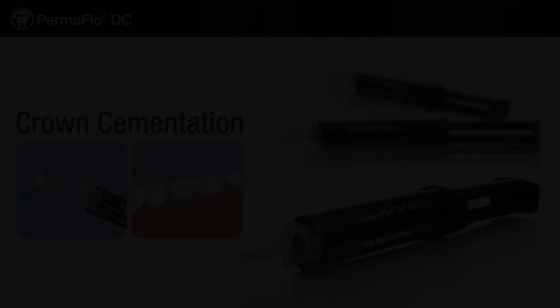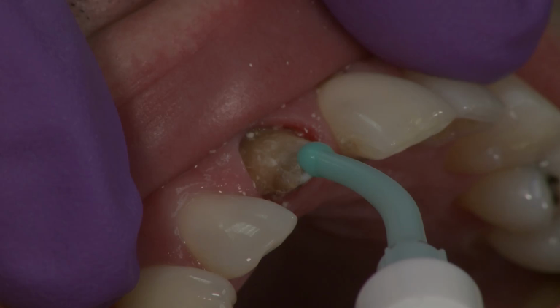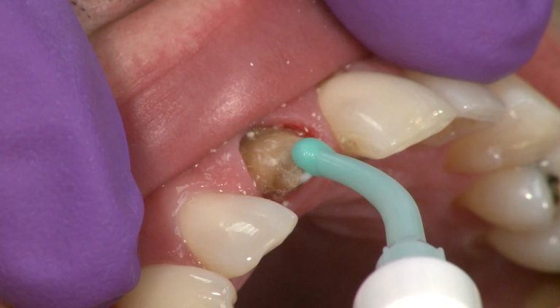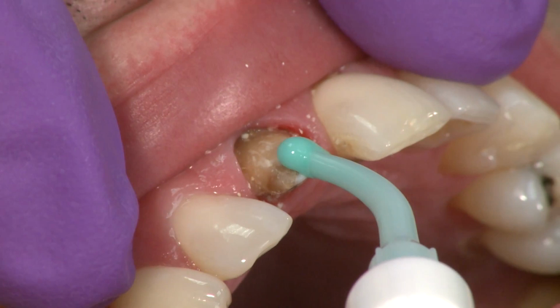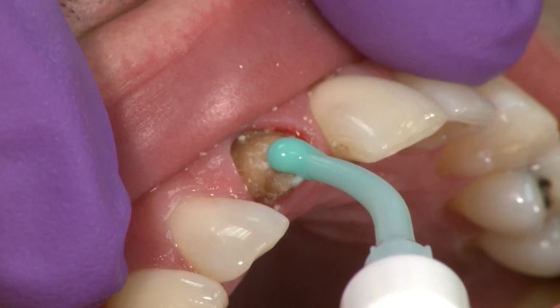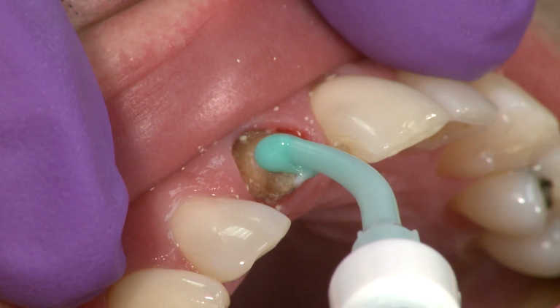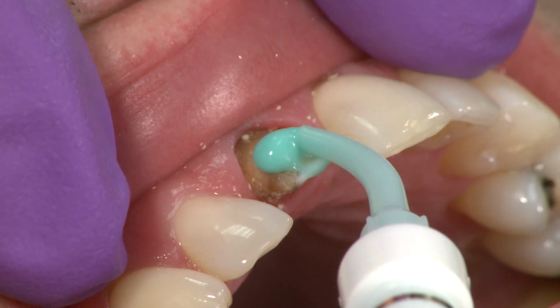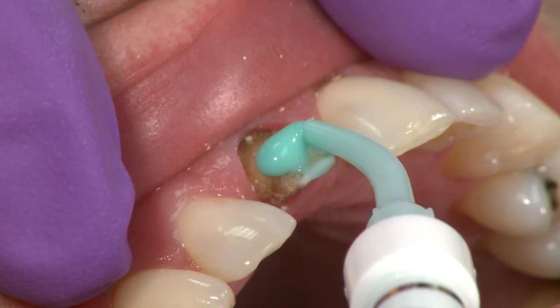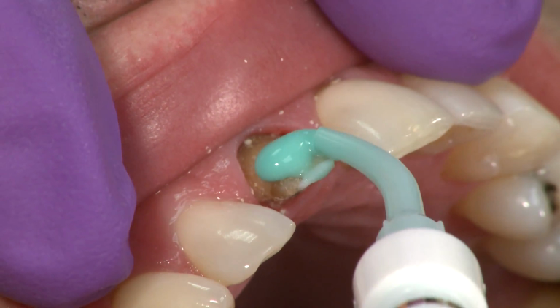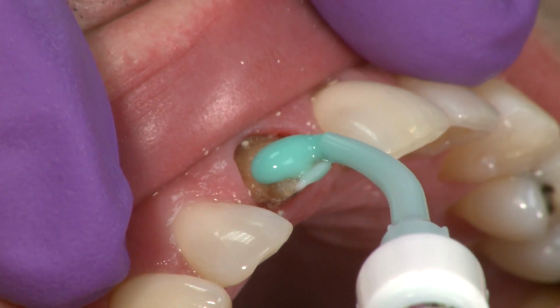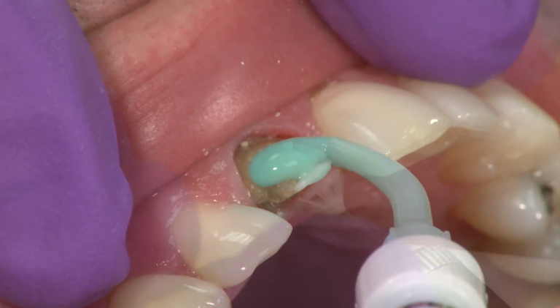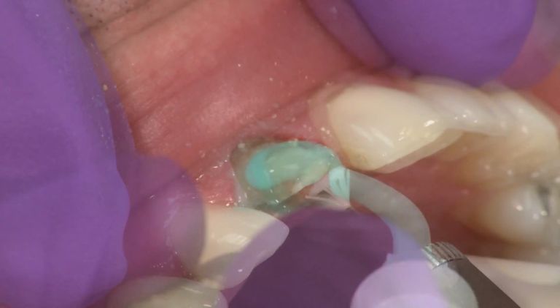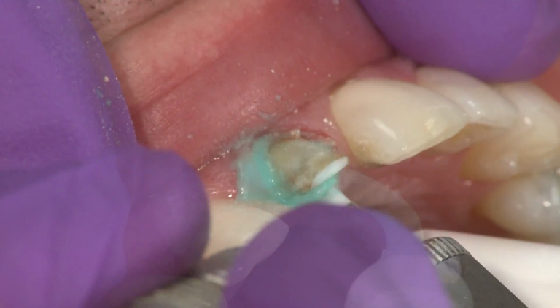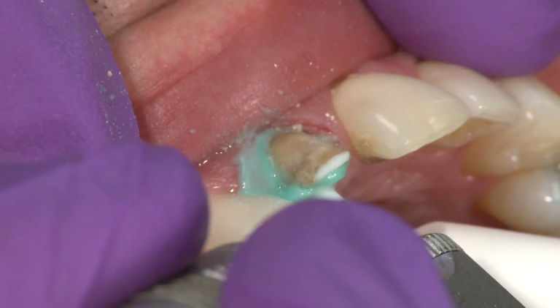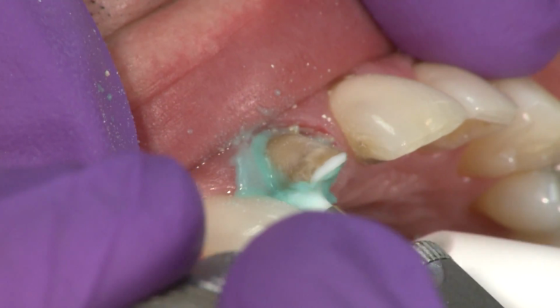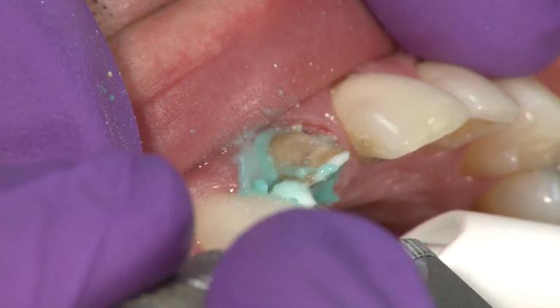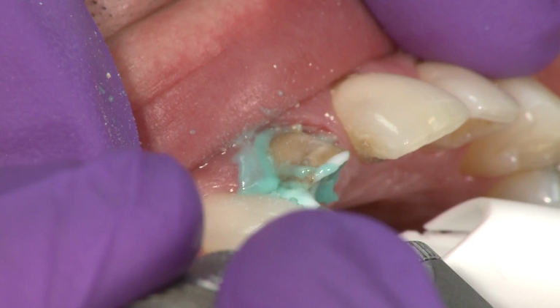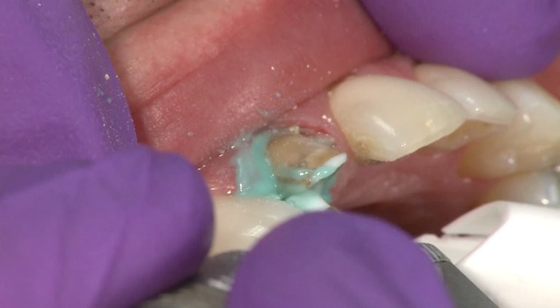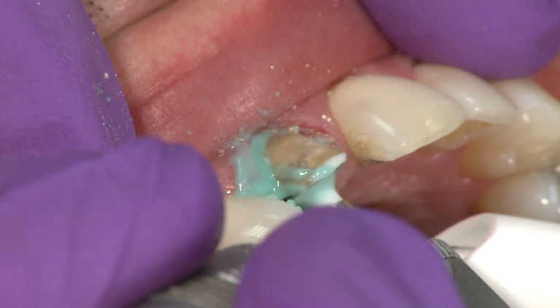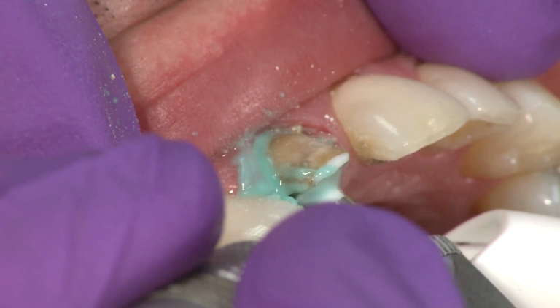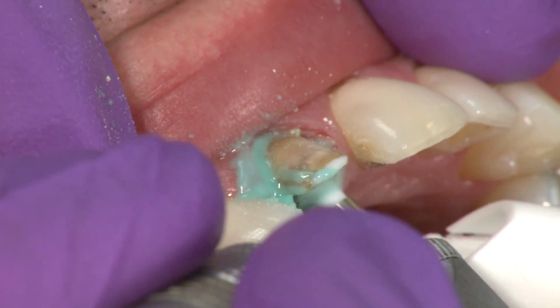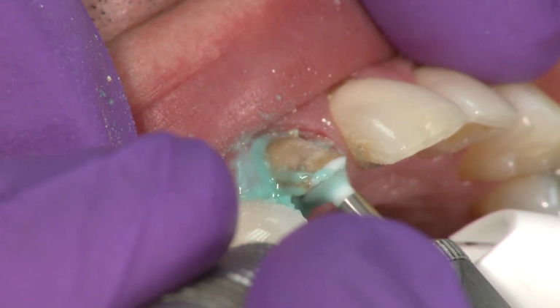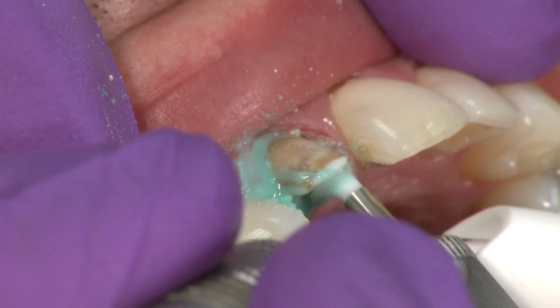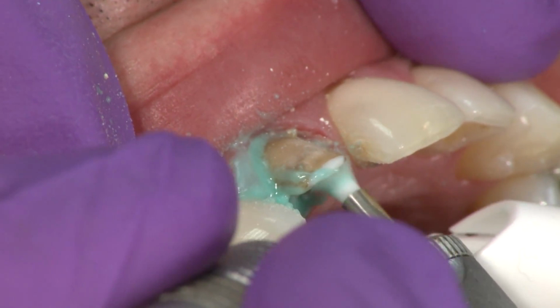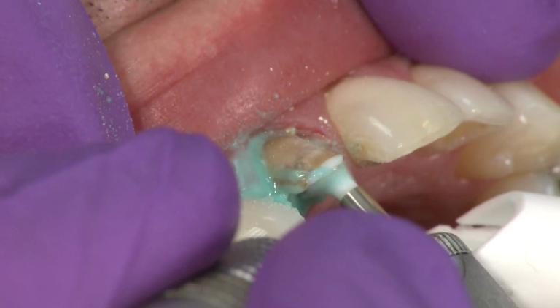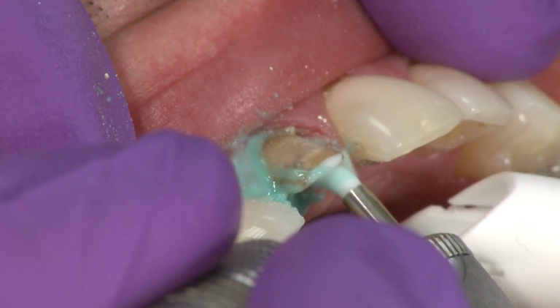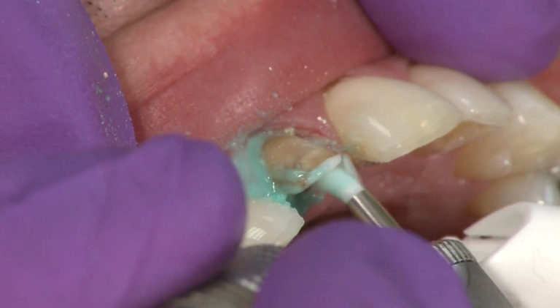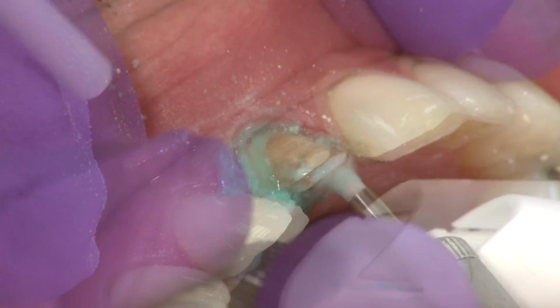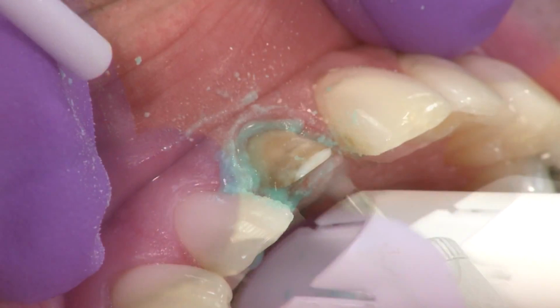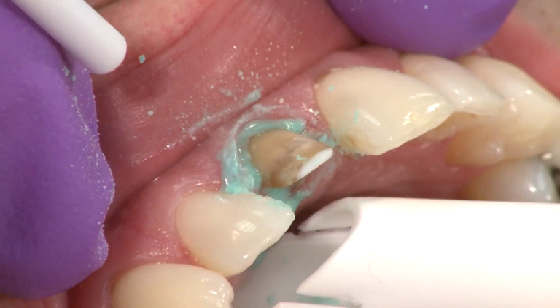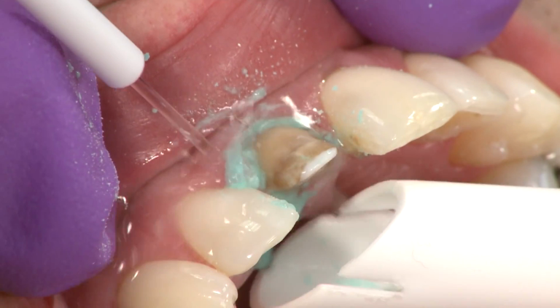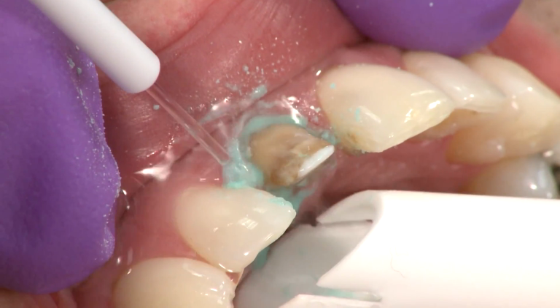To begin, clean and disinfect the preparation with Concepsis scrub to remove any residual temporary cement, then rinse and air dry.